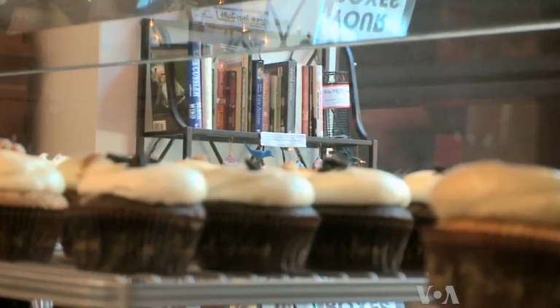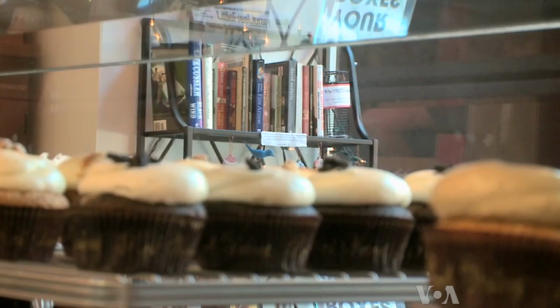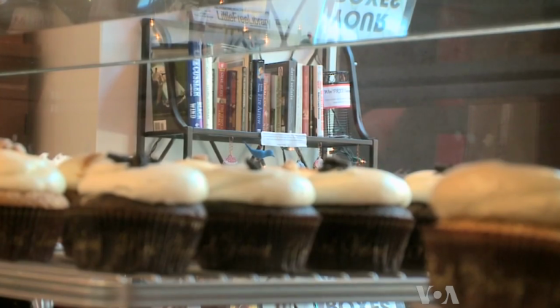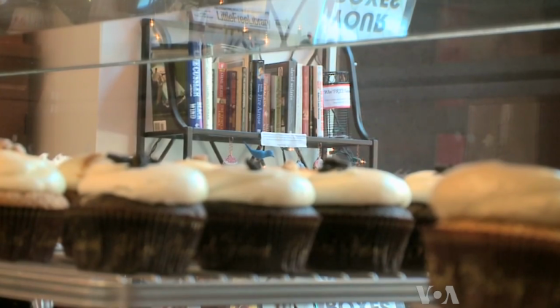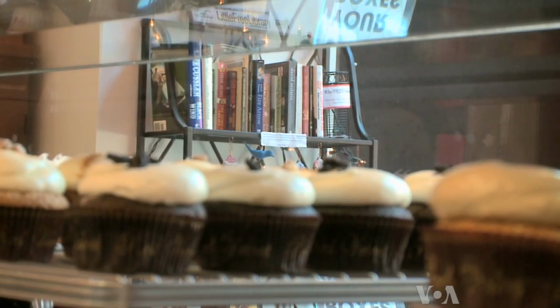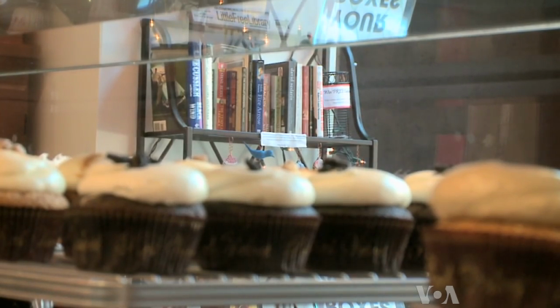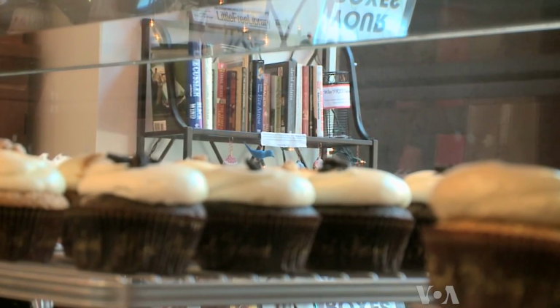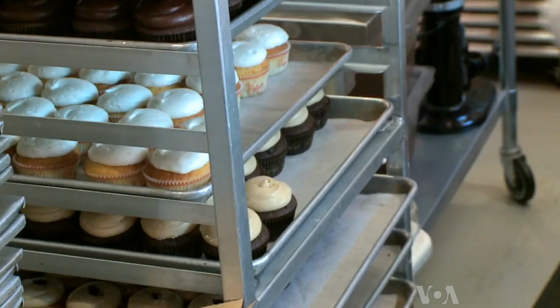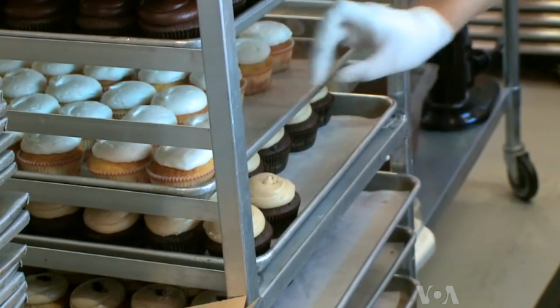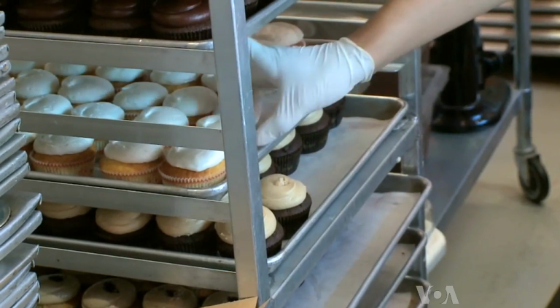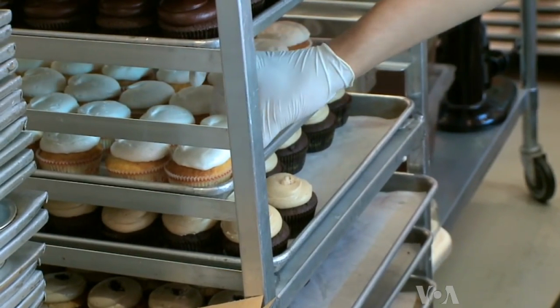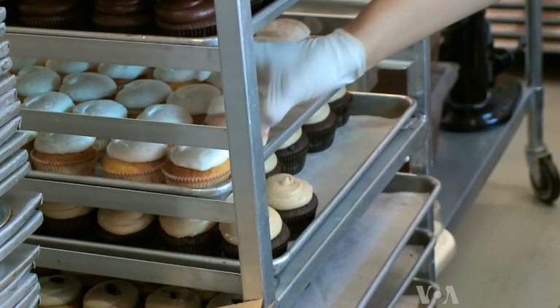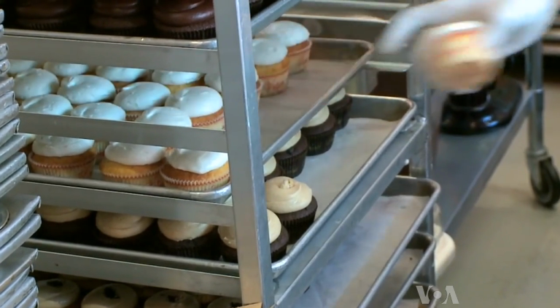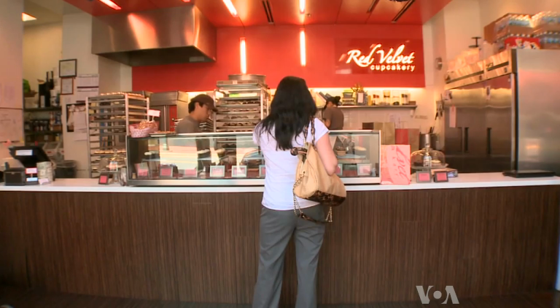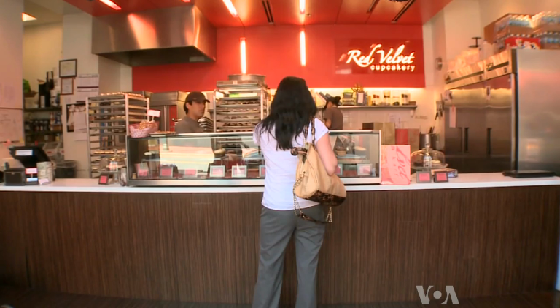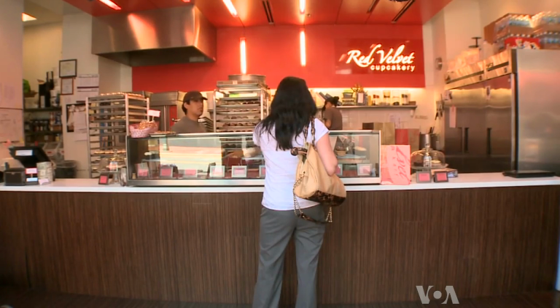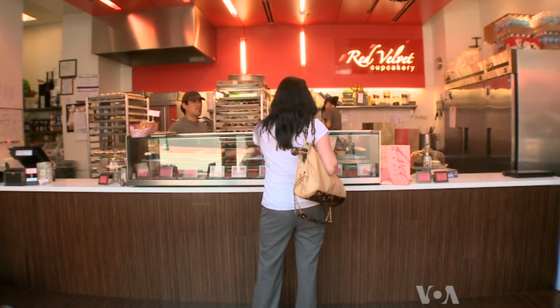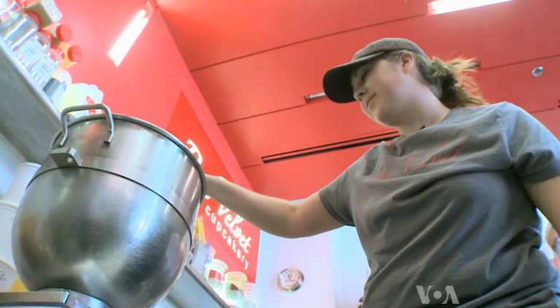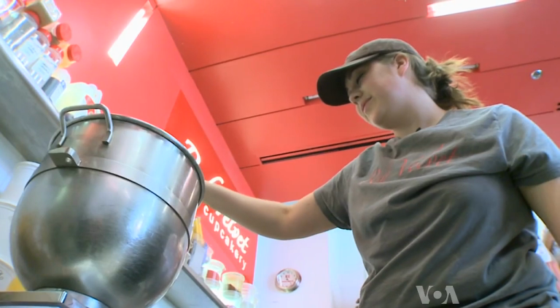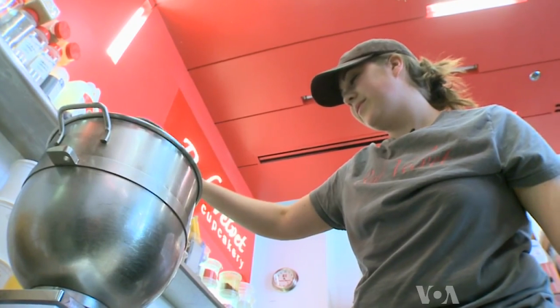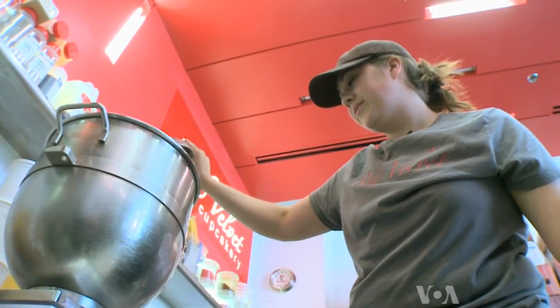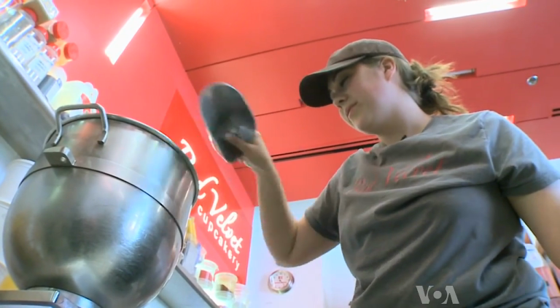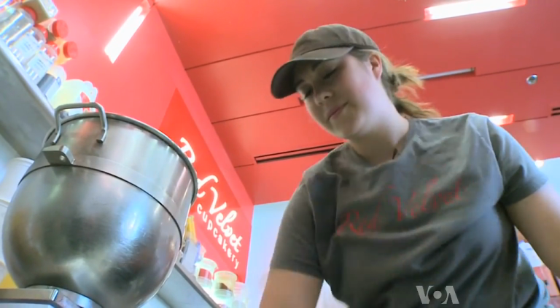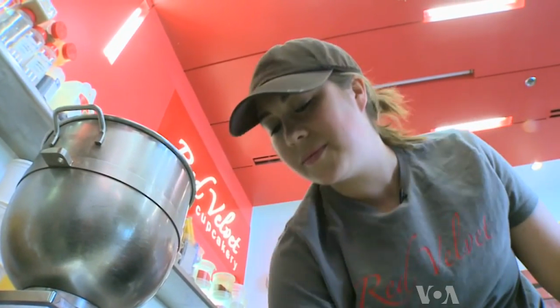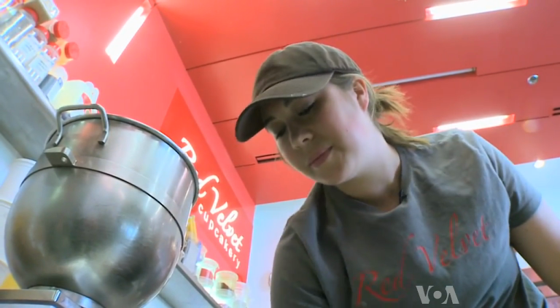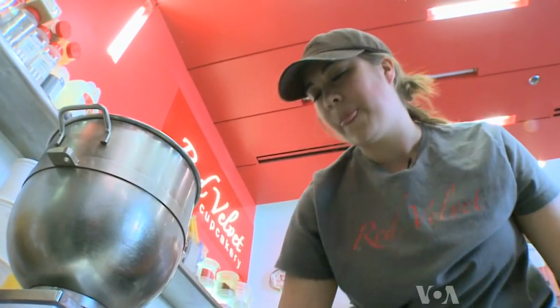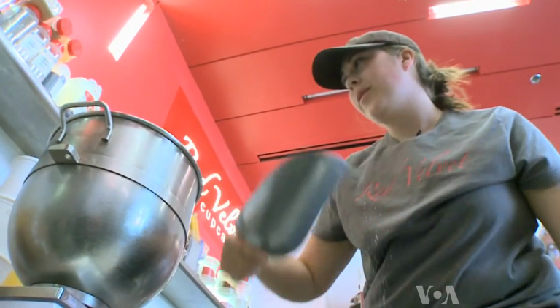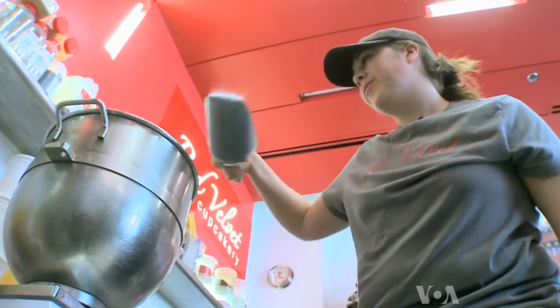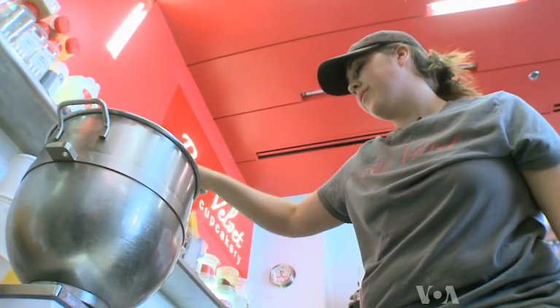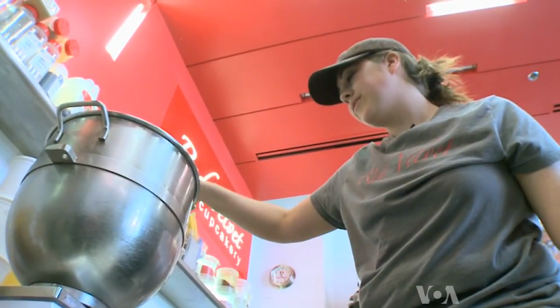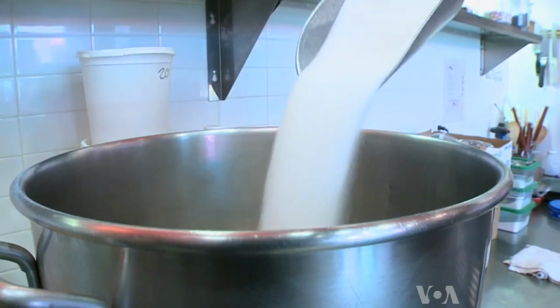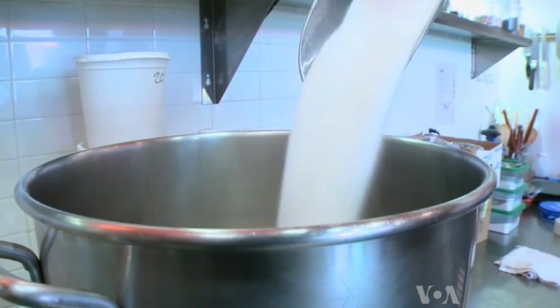Little free libraries can also be found in less expected places, like this bakery. Store manager Kristen Brabrook created it to share her love of reading.